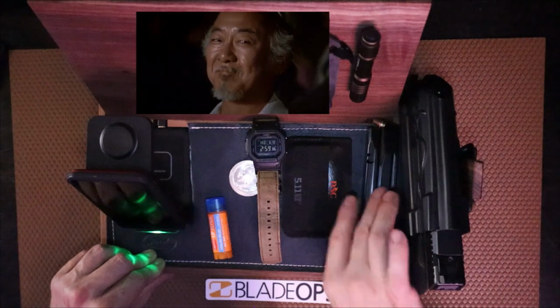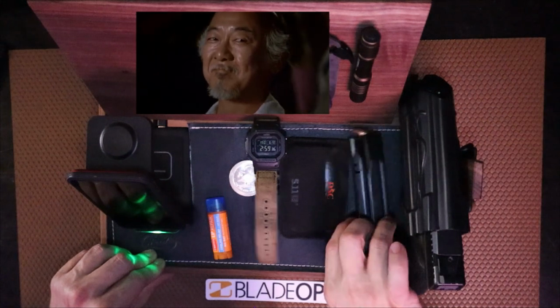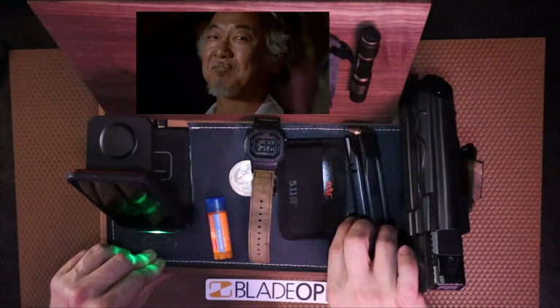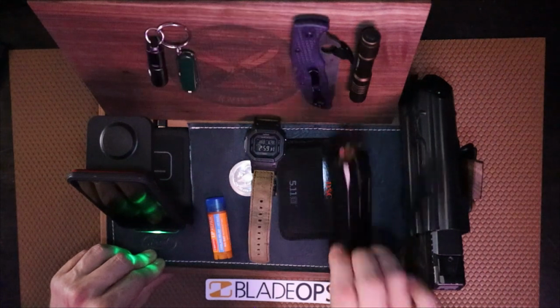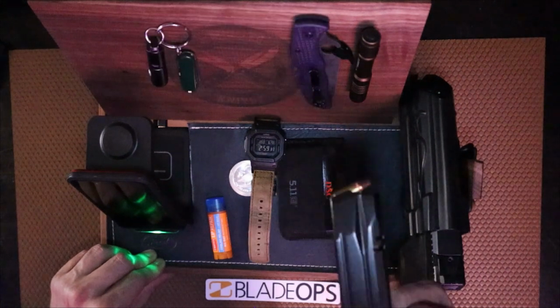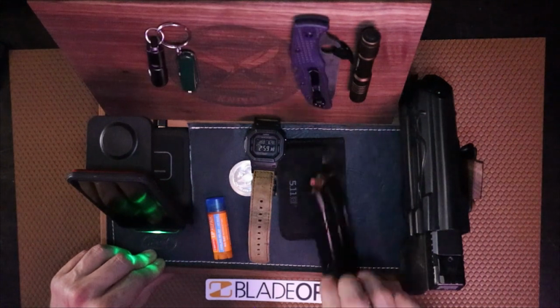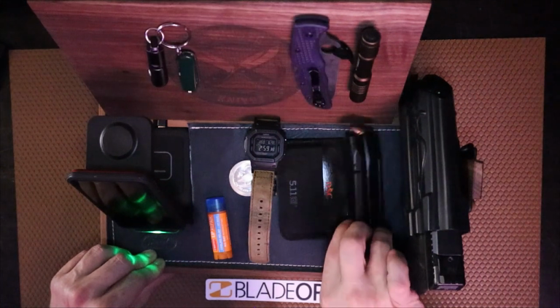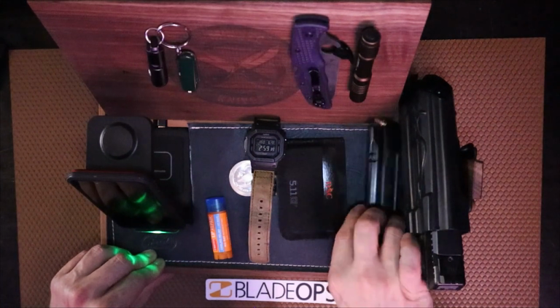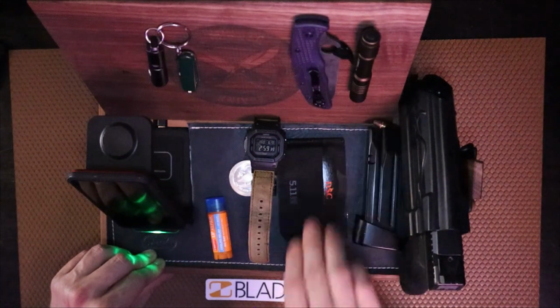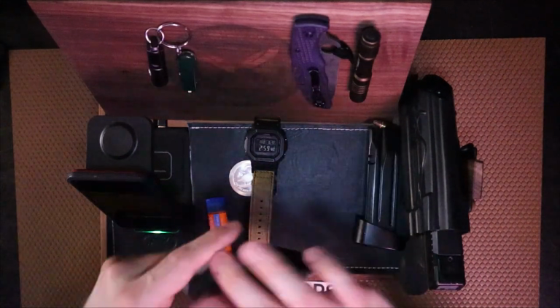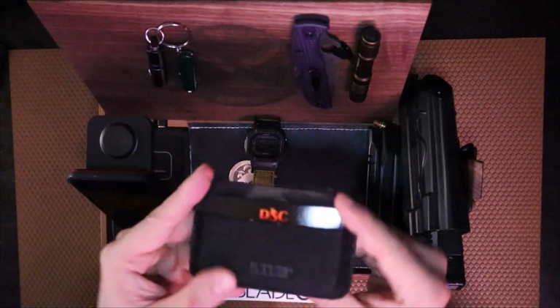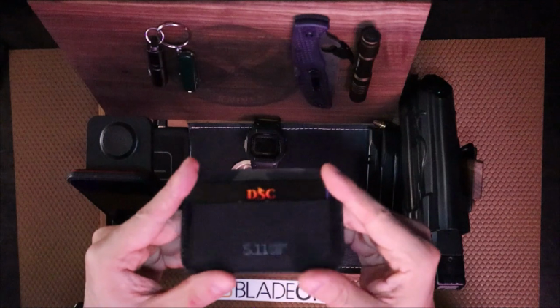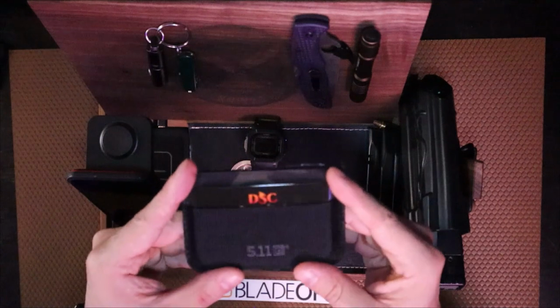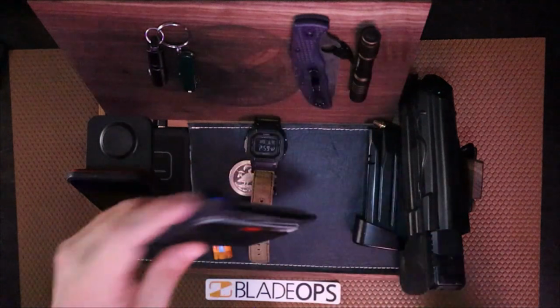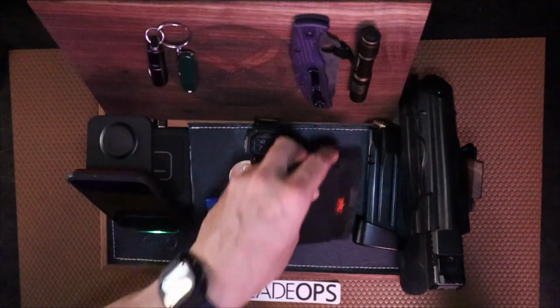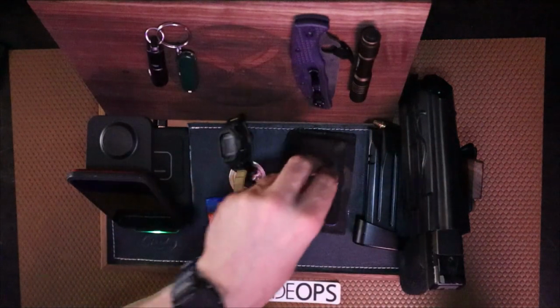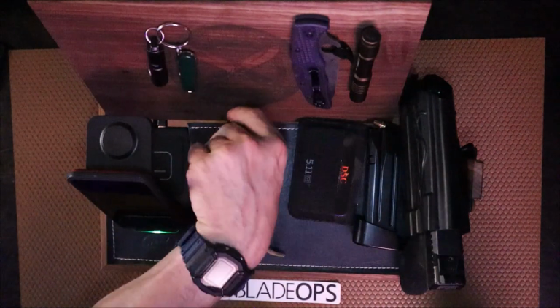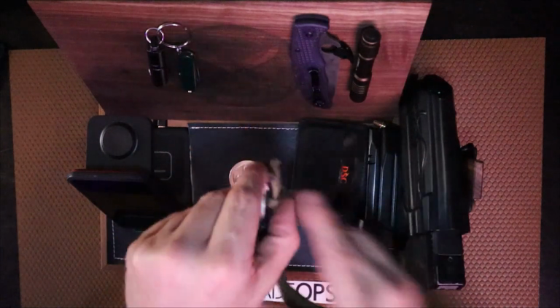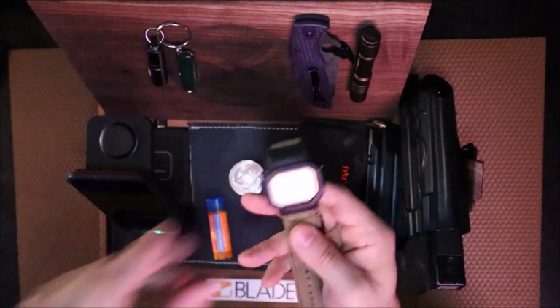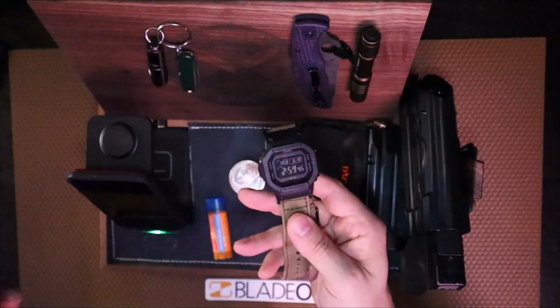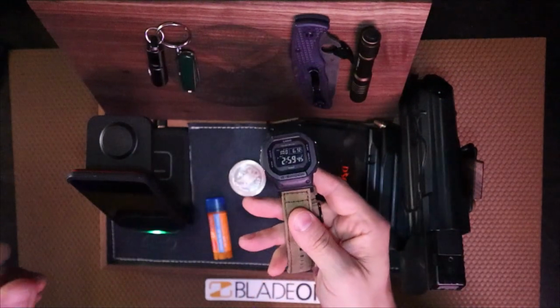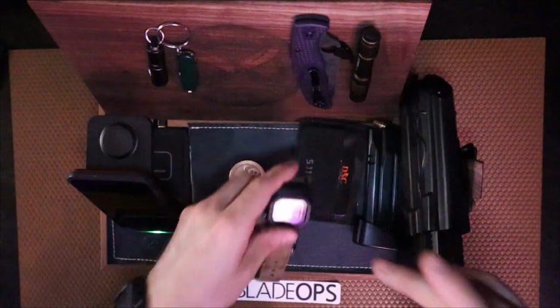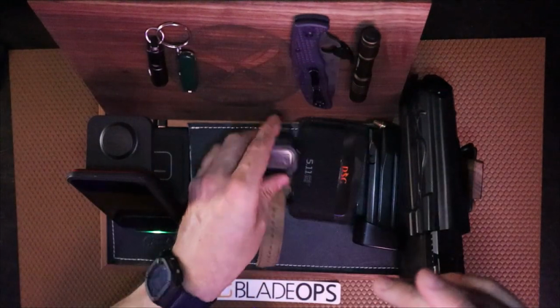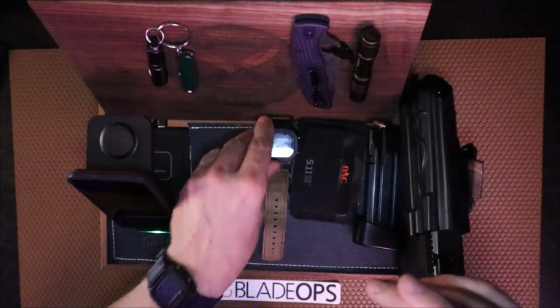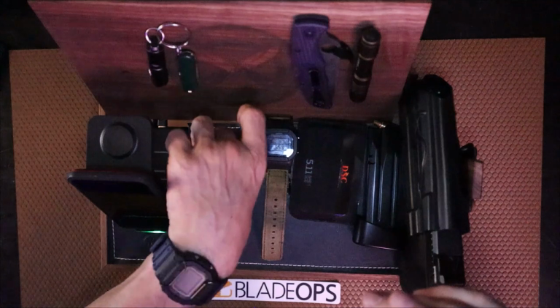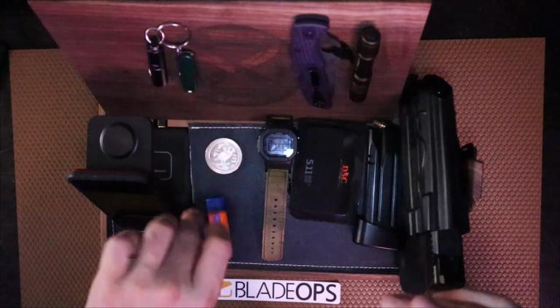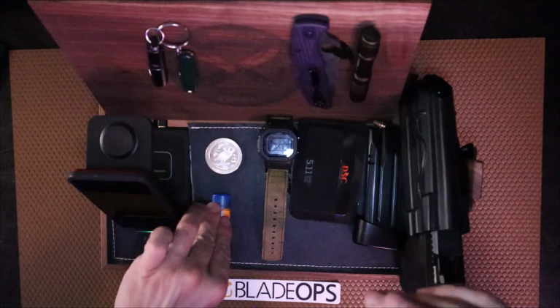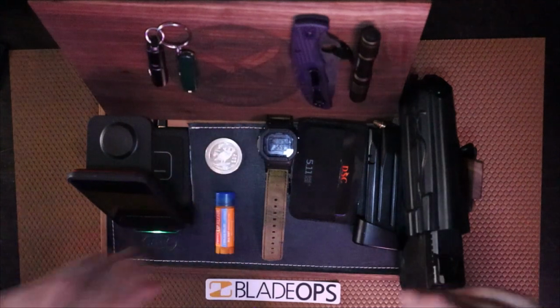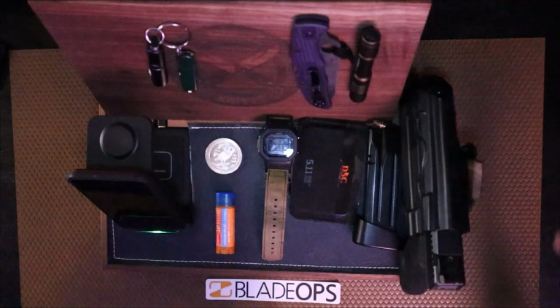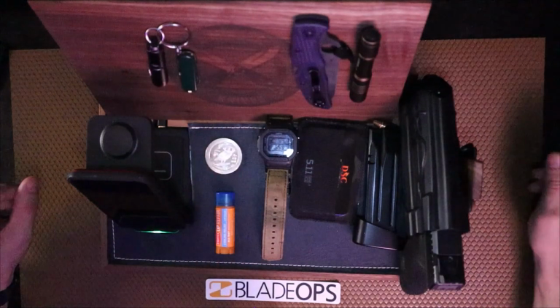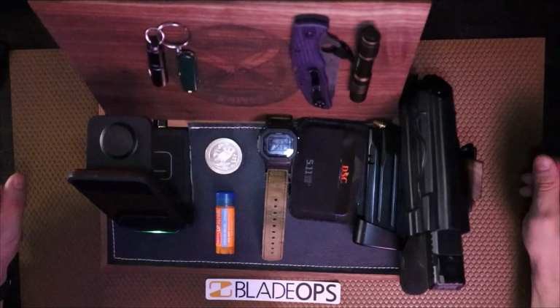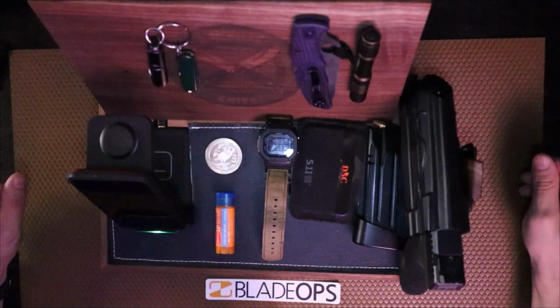Now my mechanism is off to the side. I keep a spare mag right next to it, my wallet of course from 511, I do have a watch here — my G-Shock — I keep an Athena coin, and some O'Keefe's lip balm.